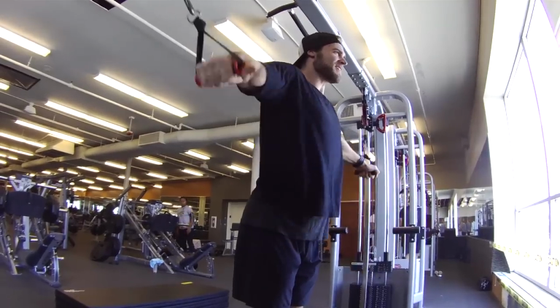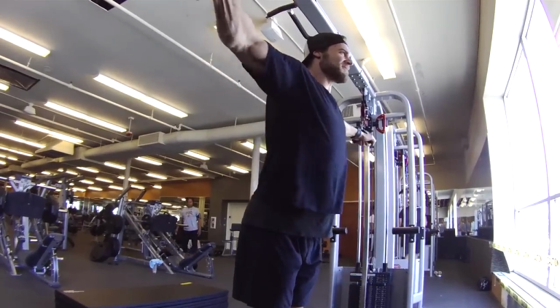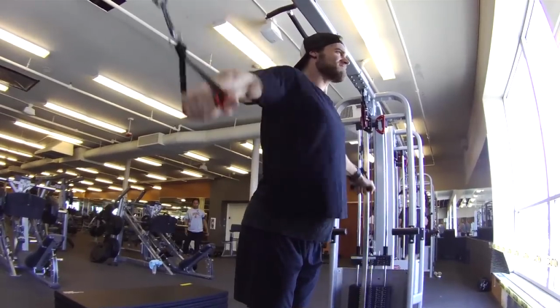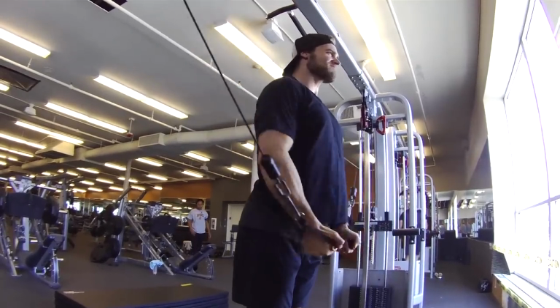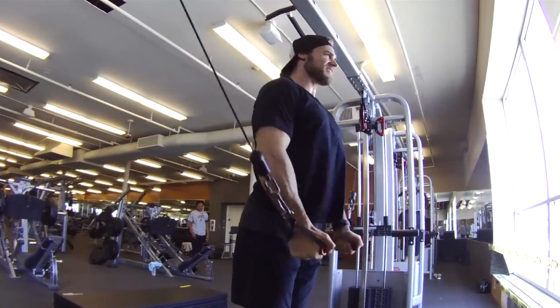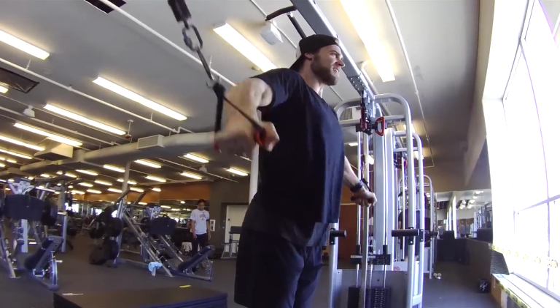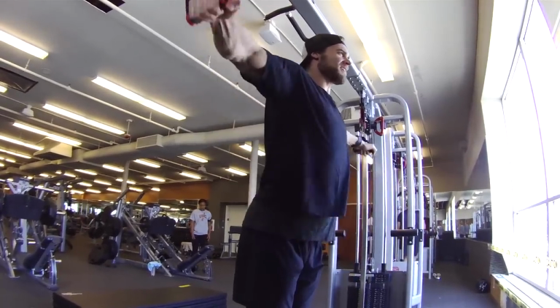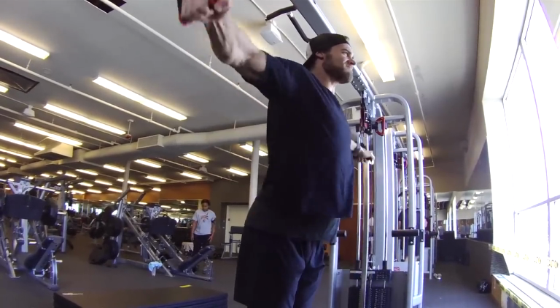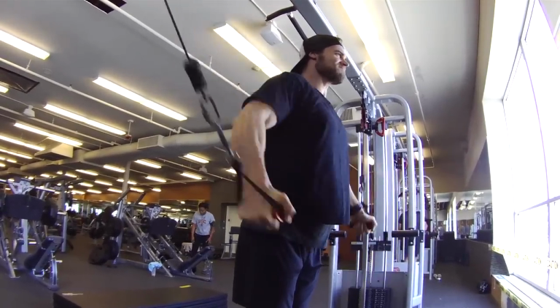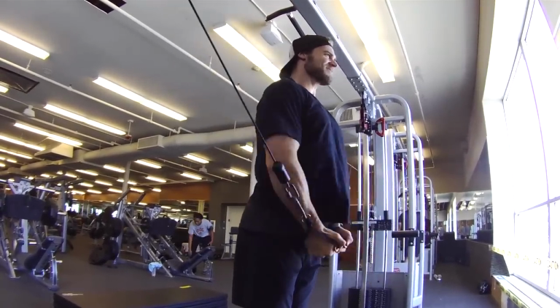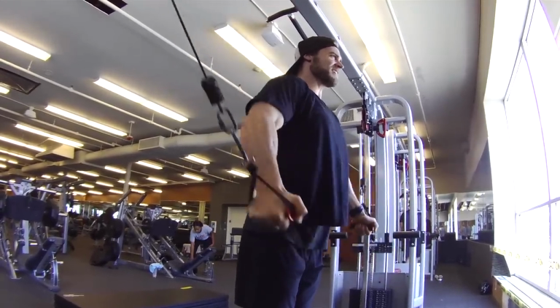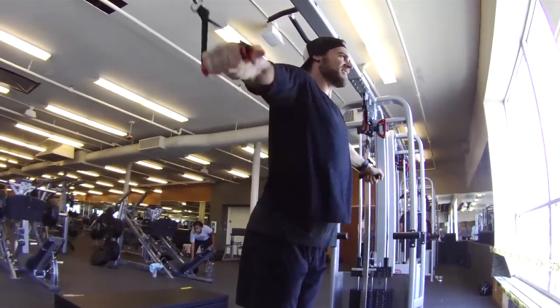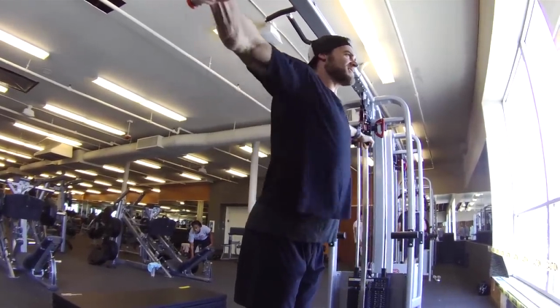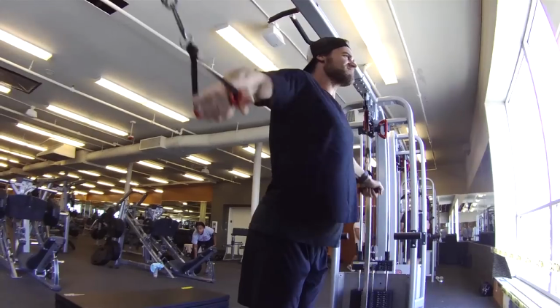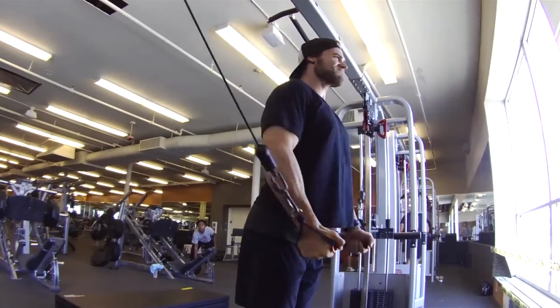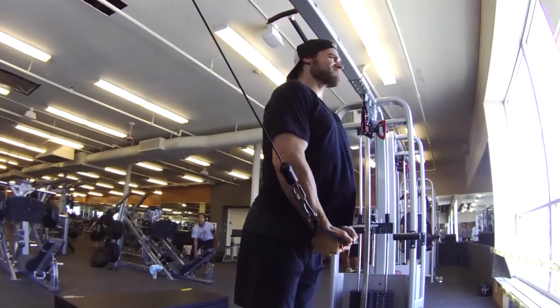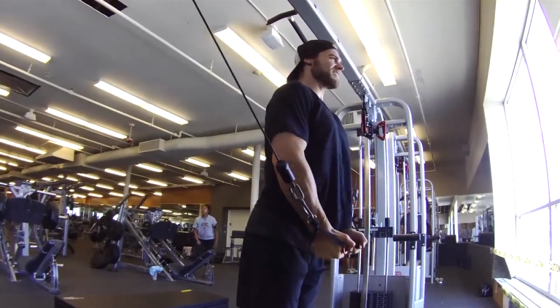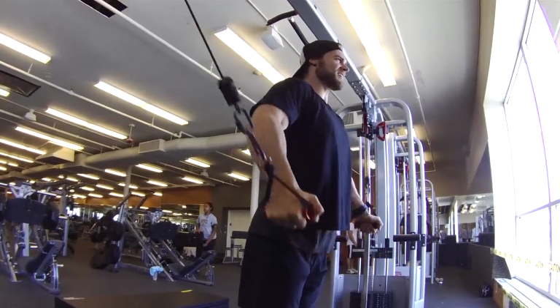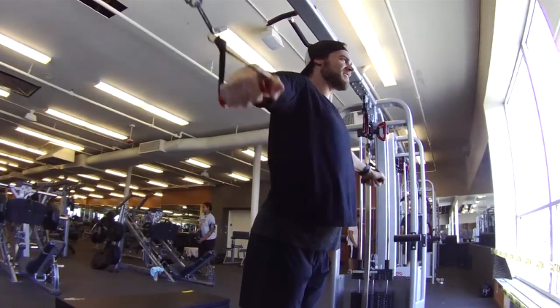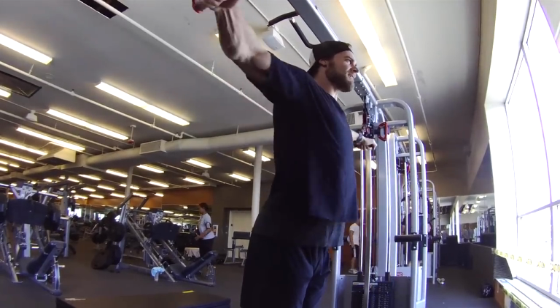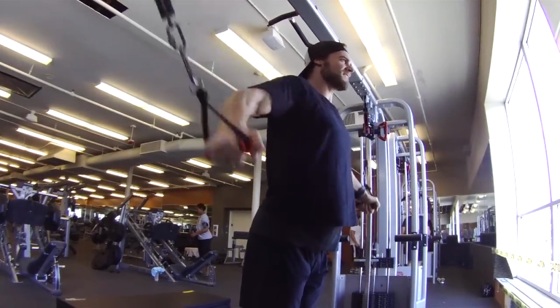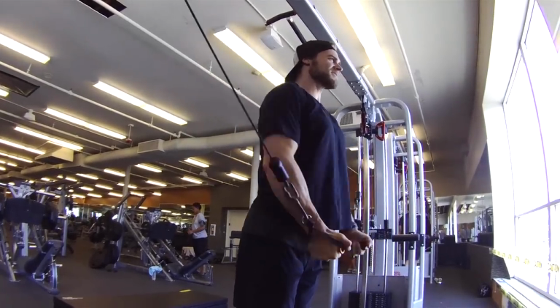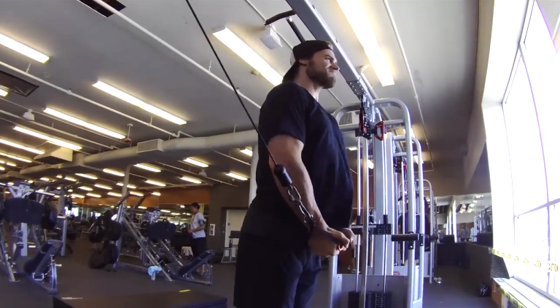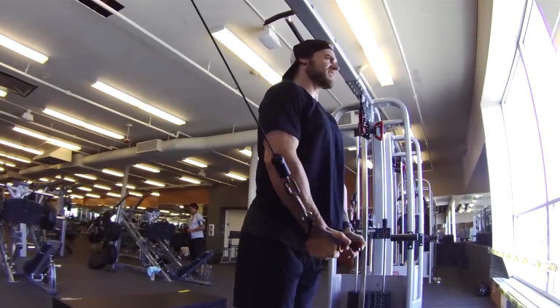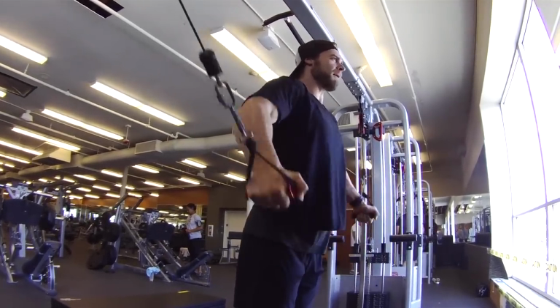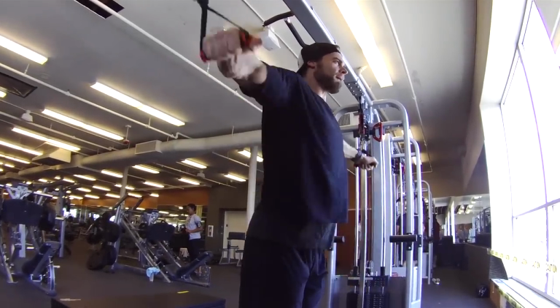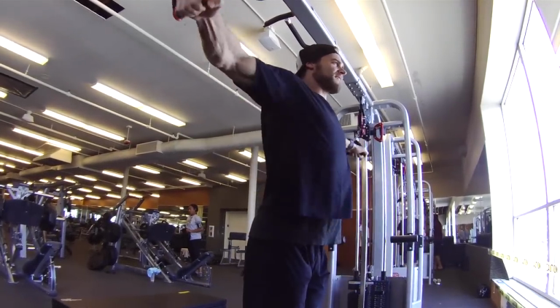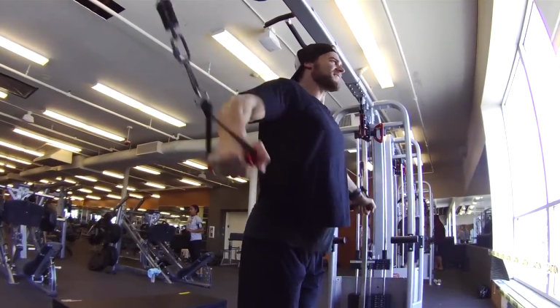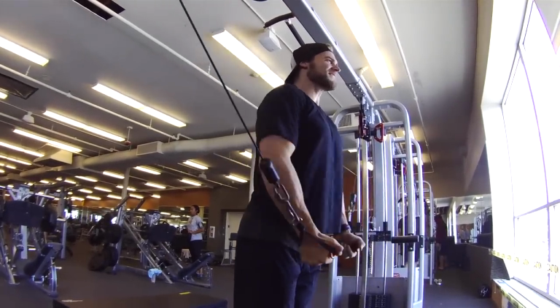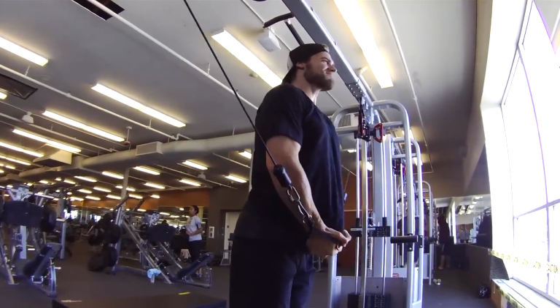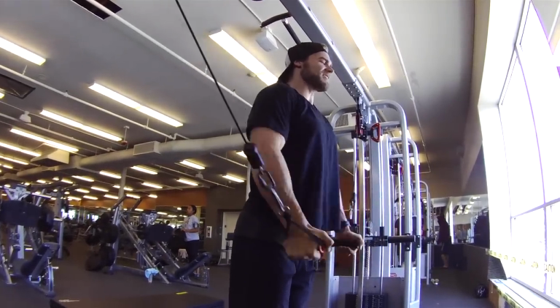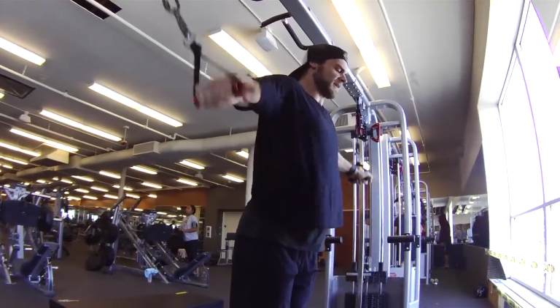This is an isolation exercise, so make sure to keep your arms straight and use only the shoulder joint as the lever to perform the movement.